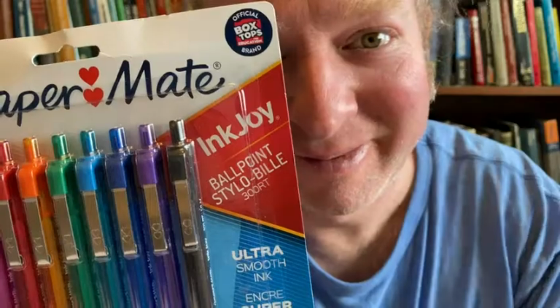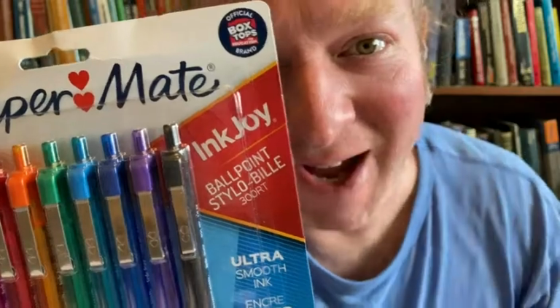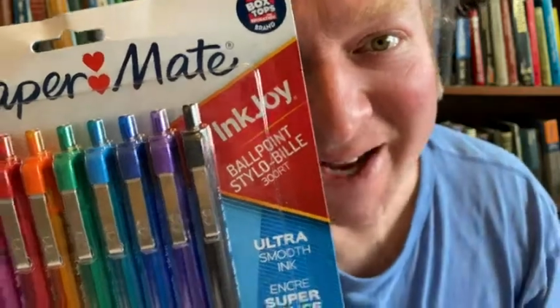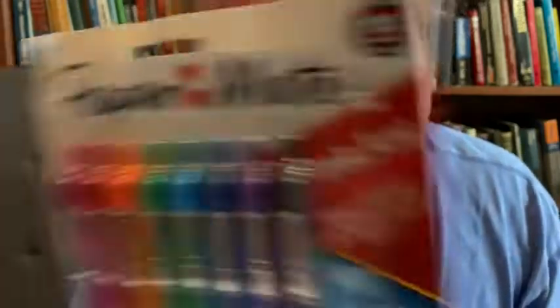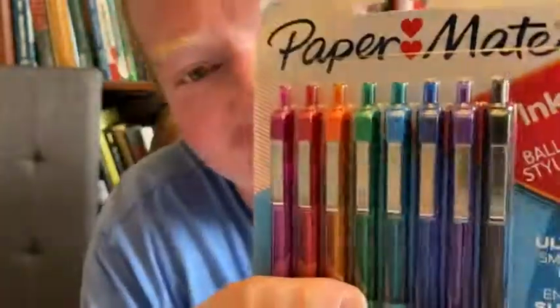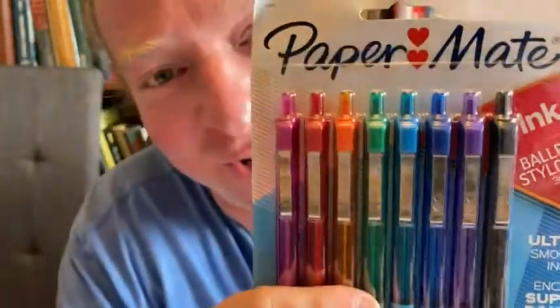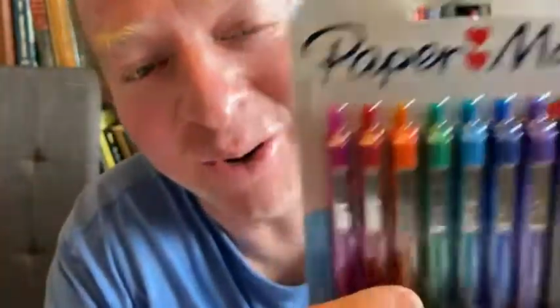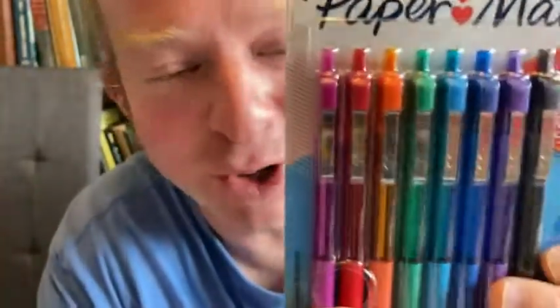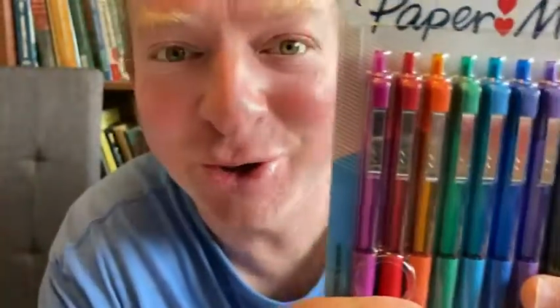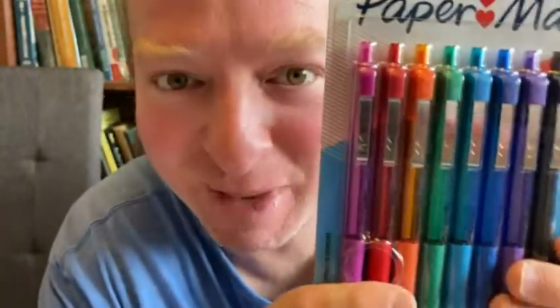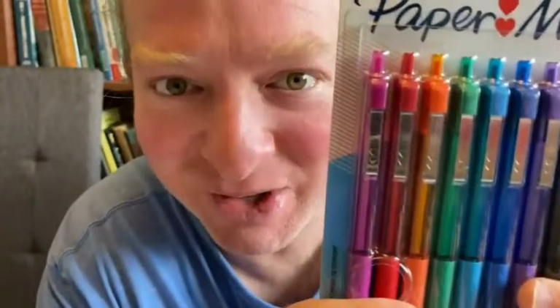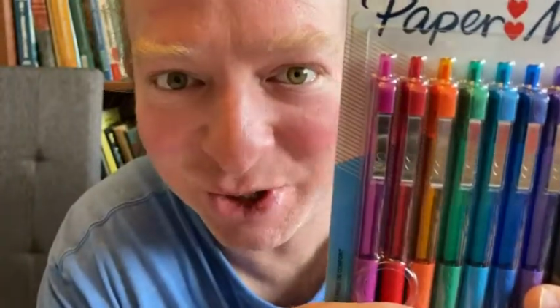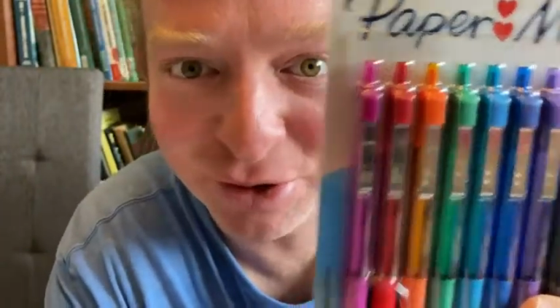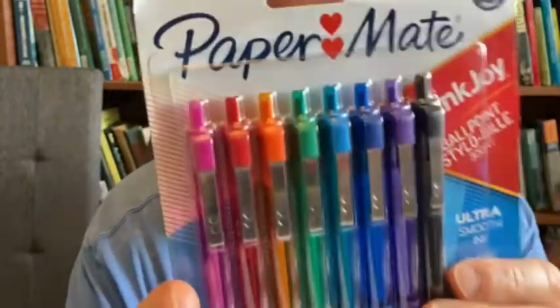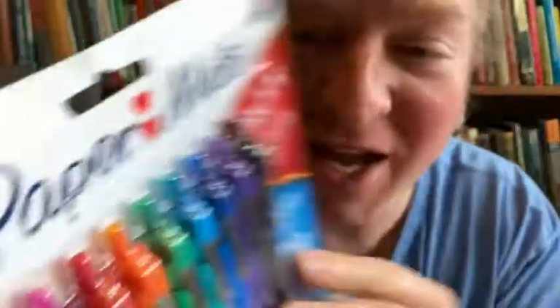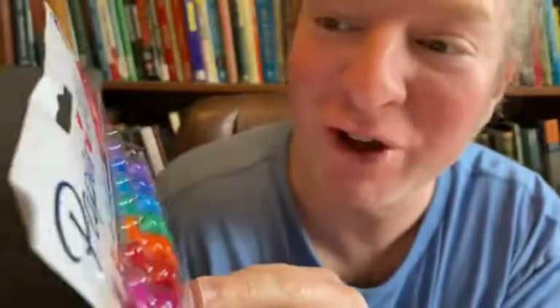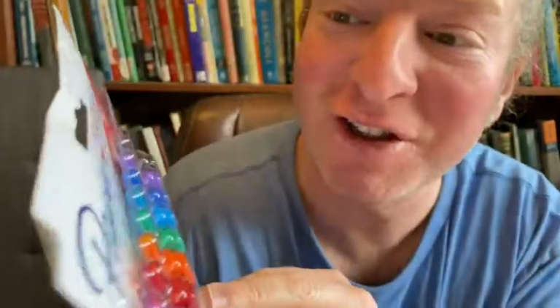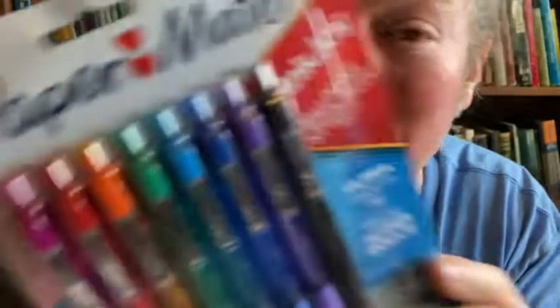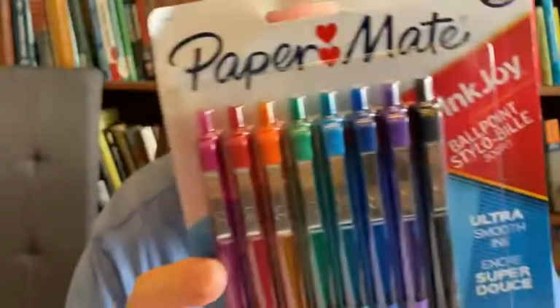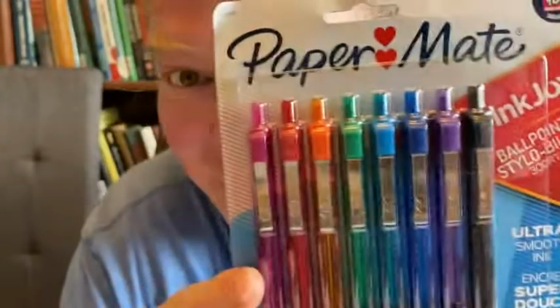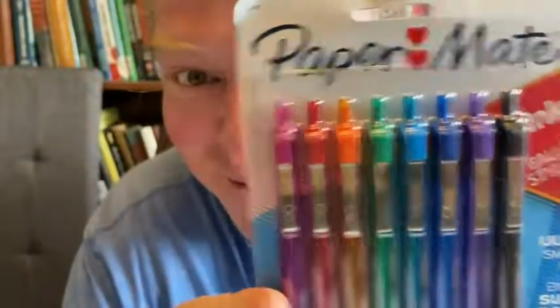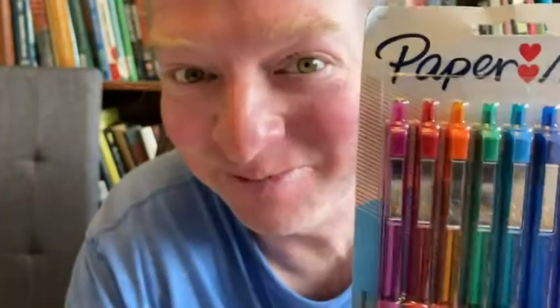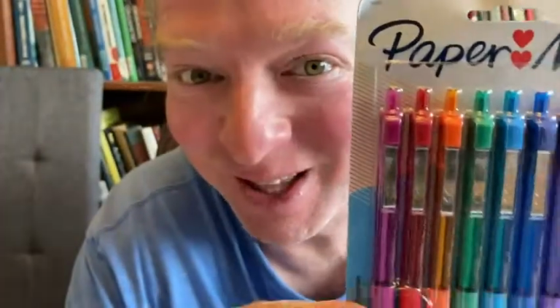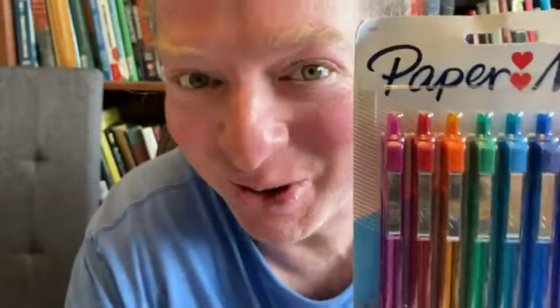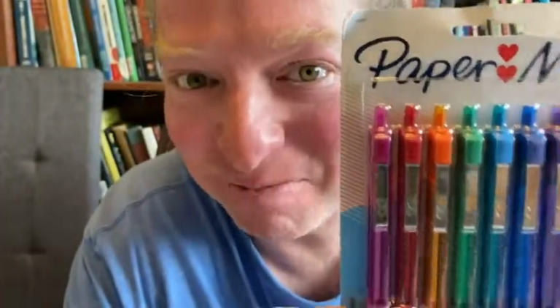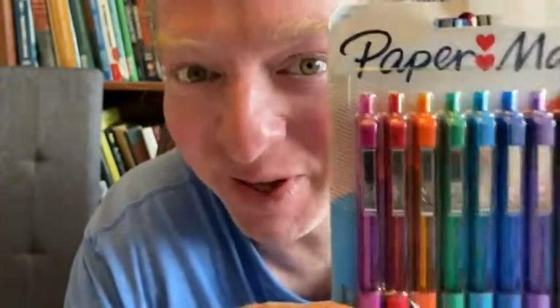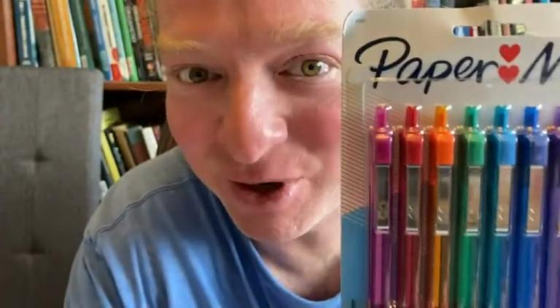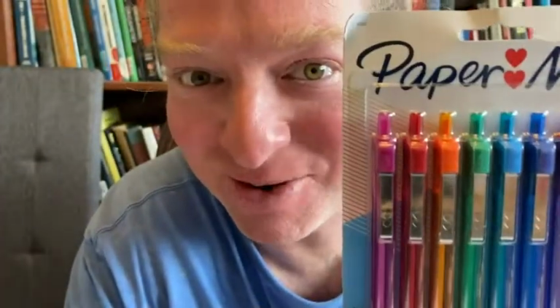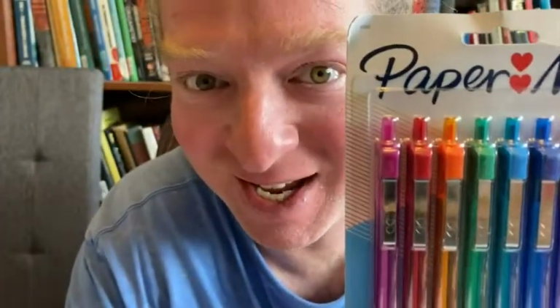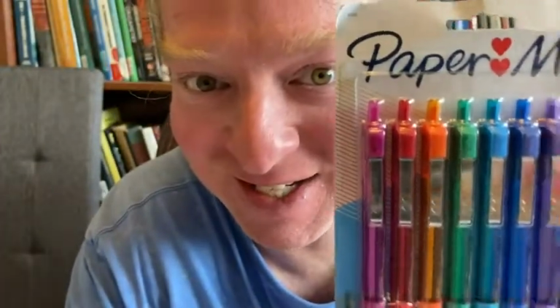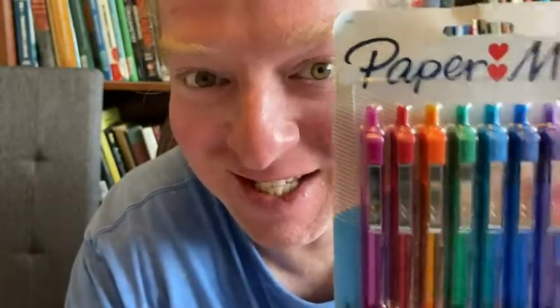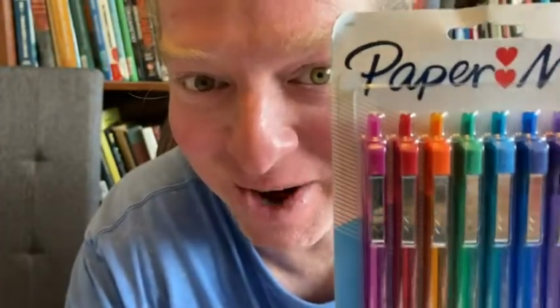Hi, in this video I want to show you these pens which I purchased on Amazon. These are Papermate pens. Let's go ahead and pan the camera down and test these out.